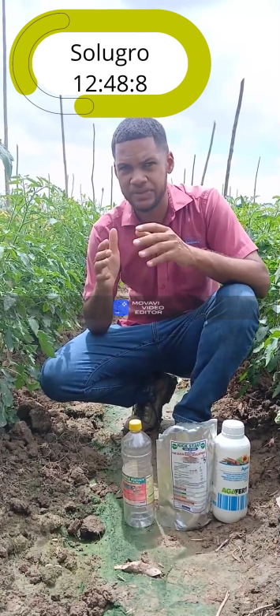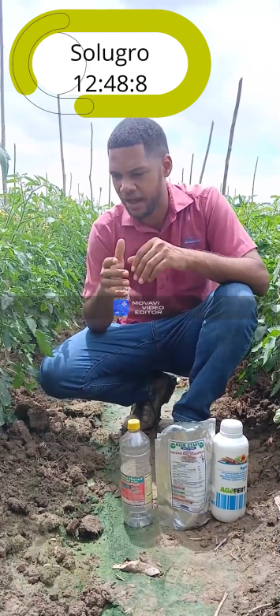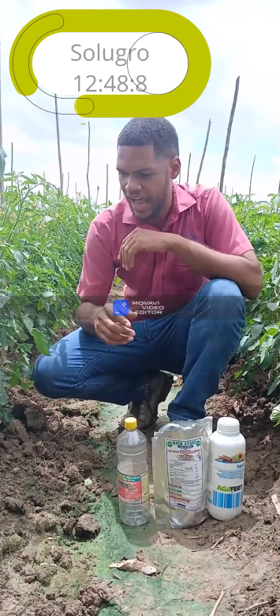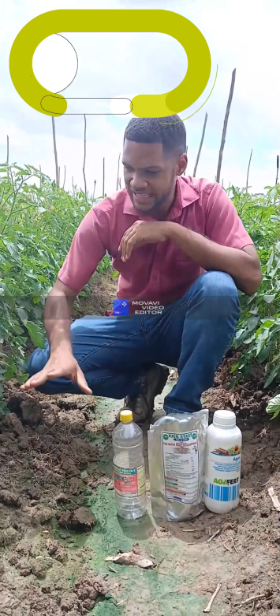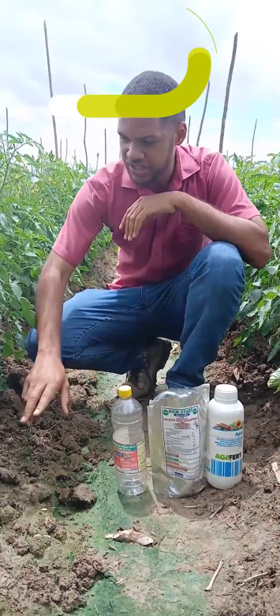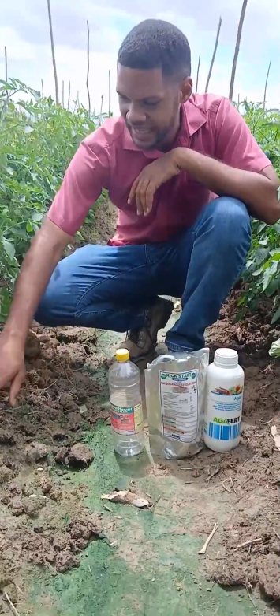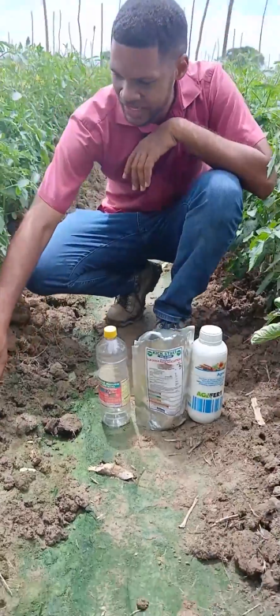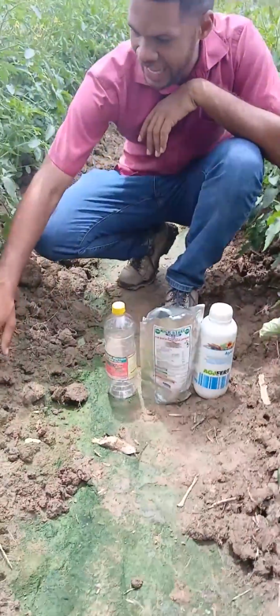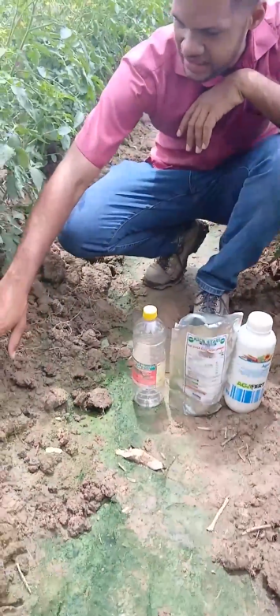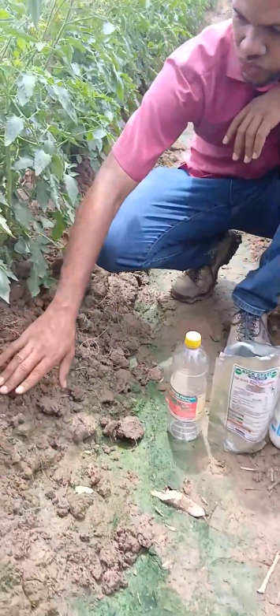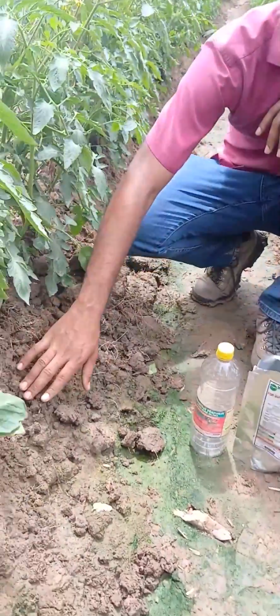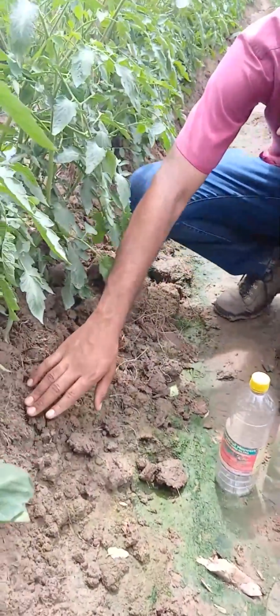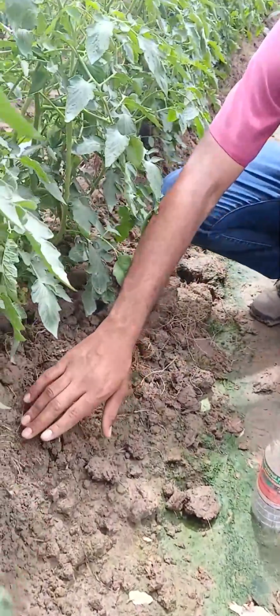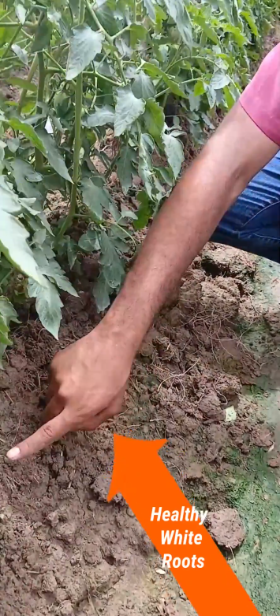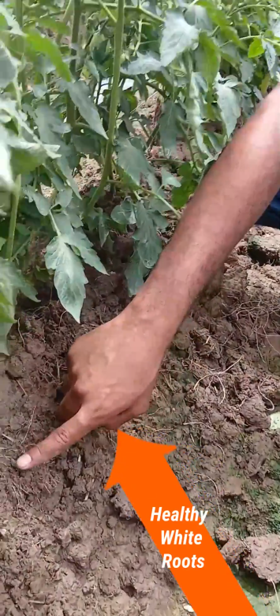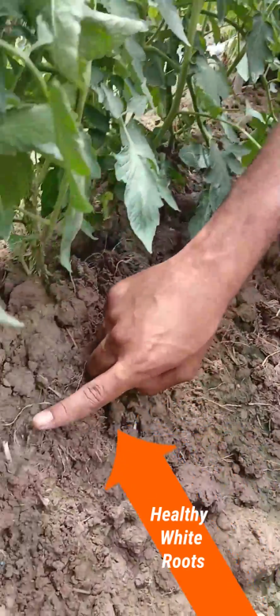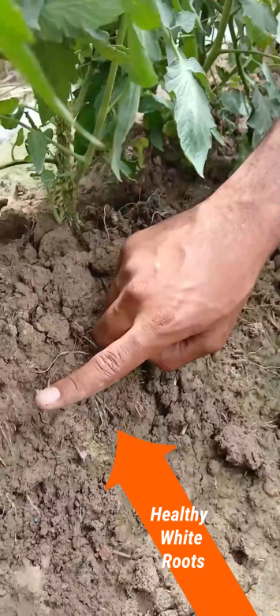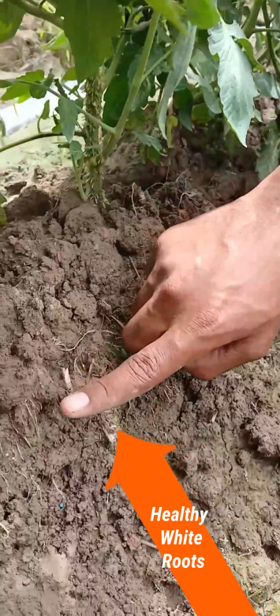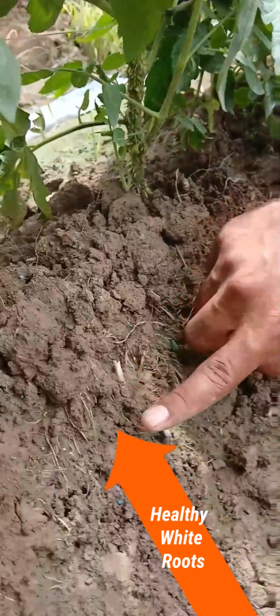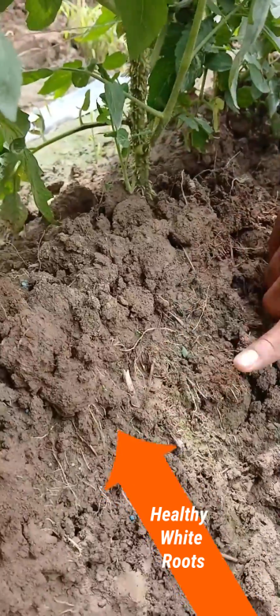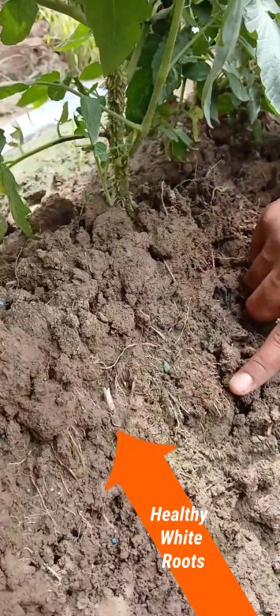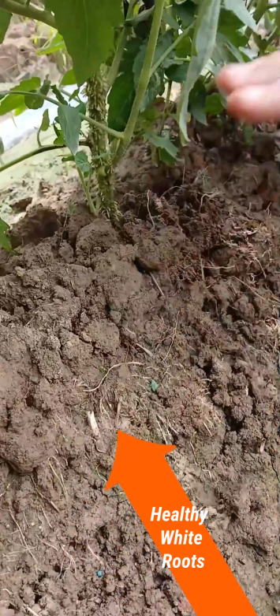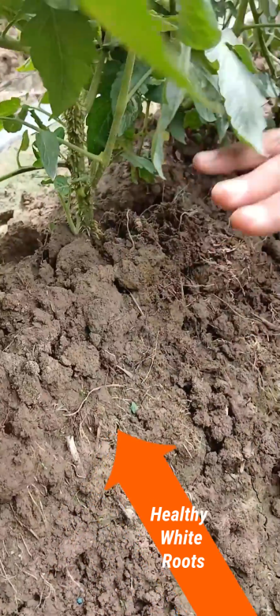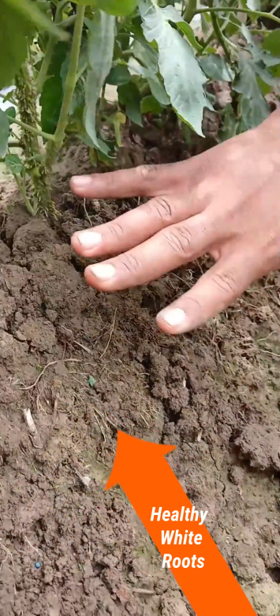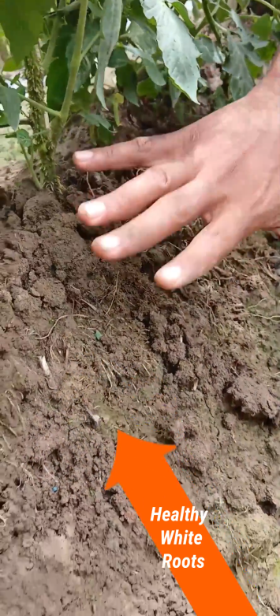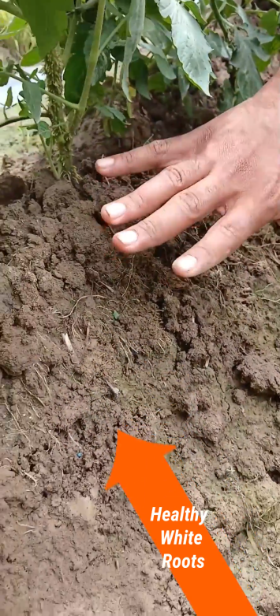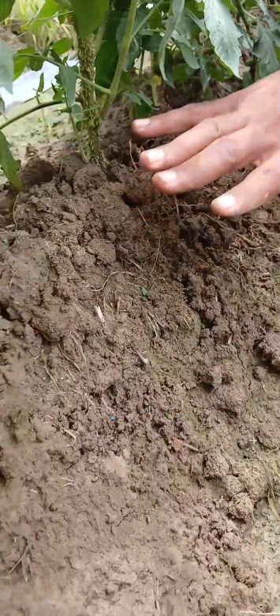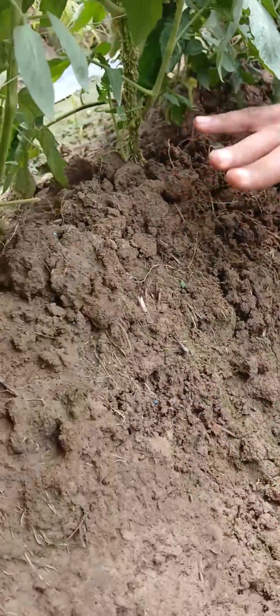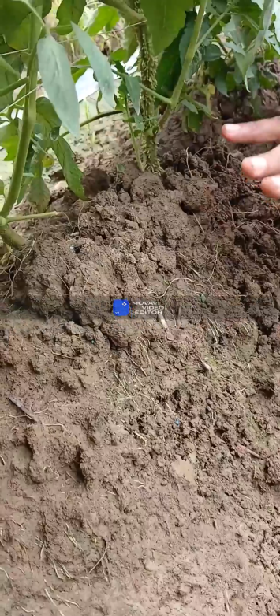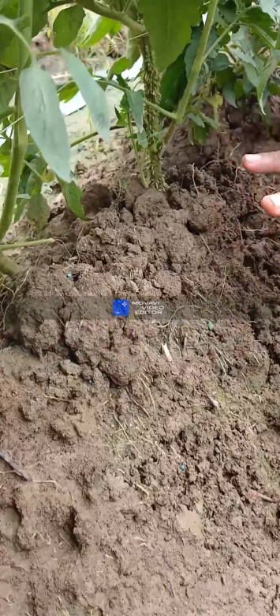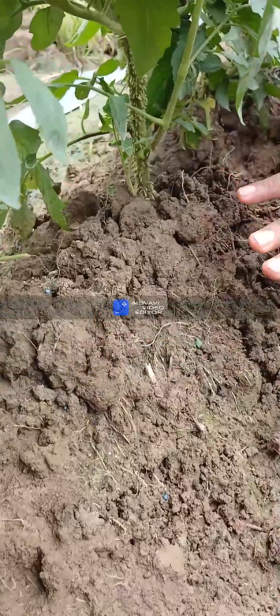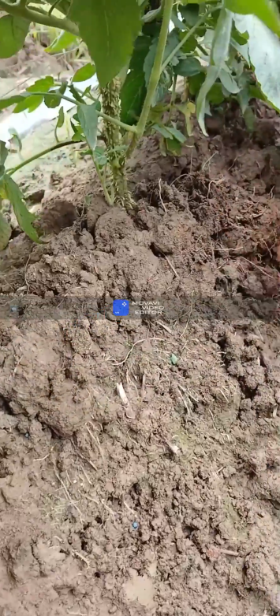The Soligro is a 12-48 NPK formula from Miller, and this is what you see here with this excellent root system. You can see the white roots coming up above the soil, which shows there is a healthy root system in these tomato plants.